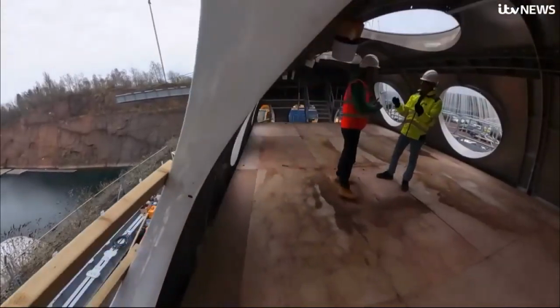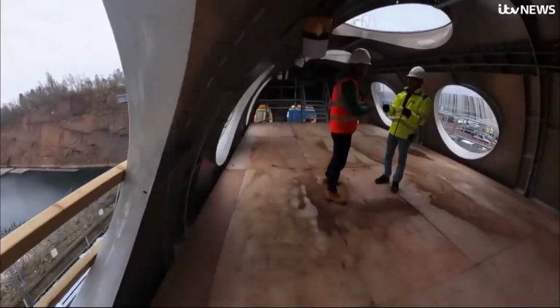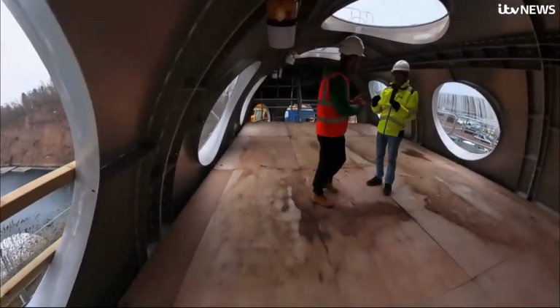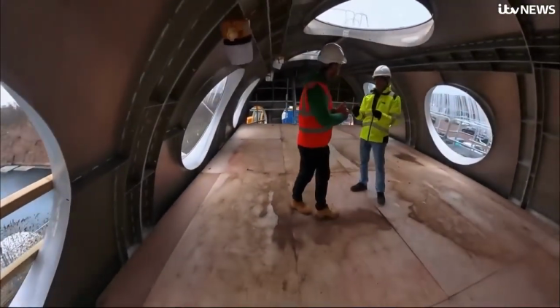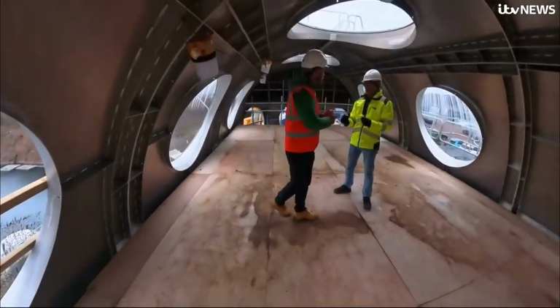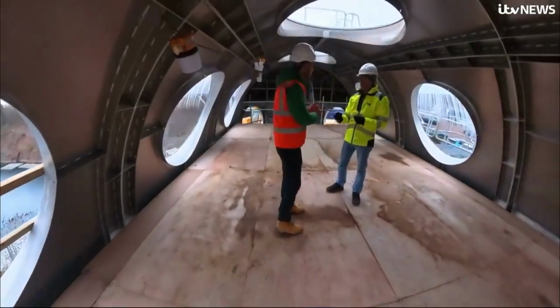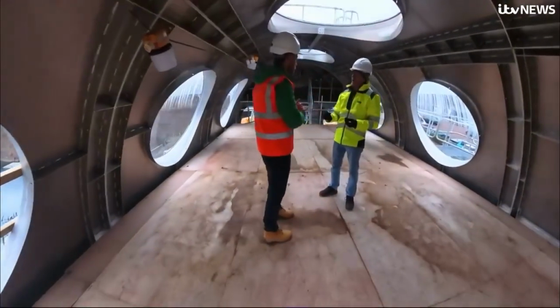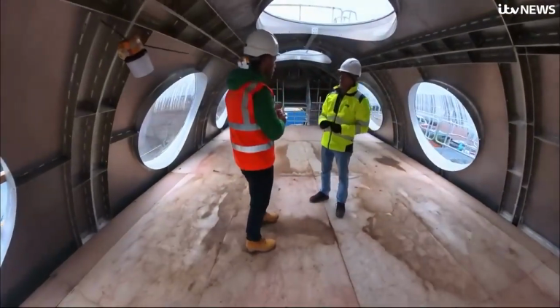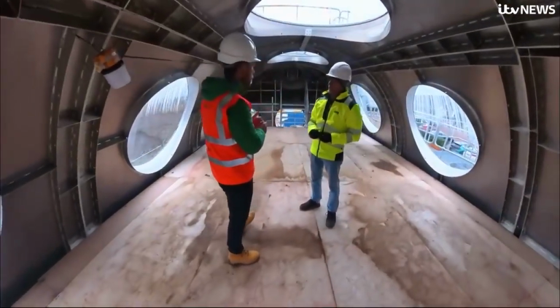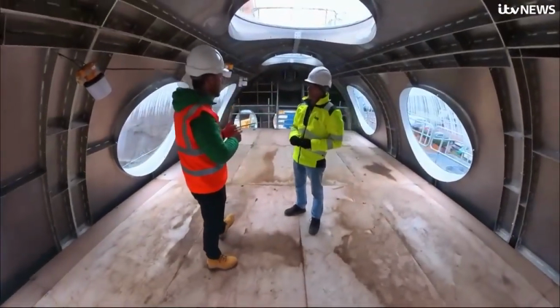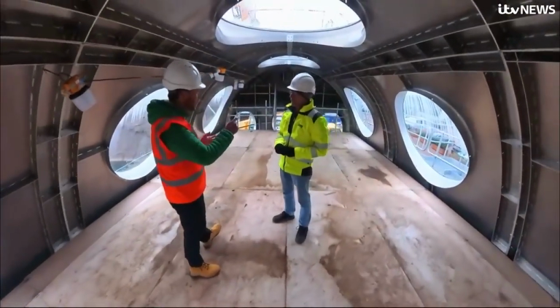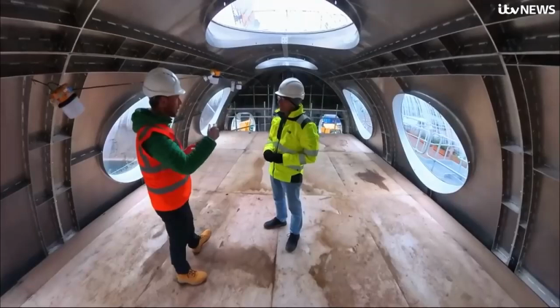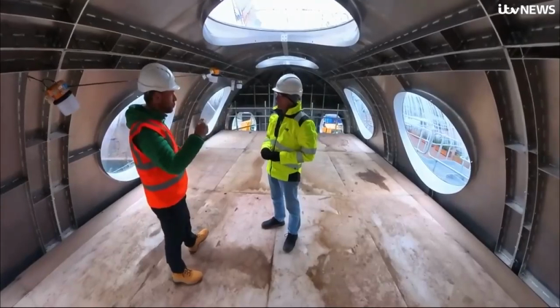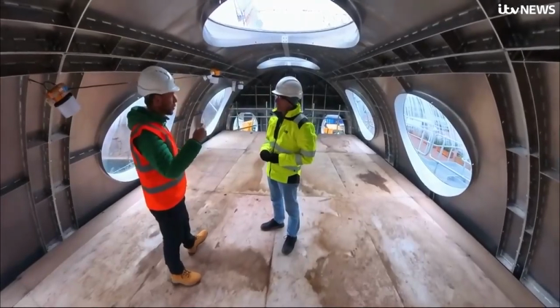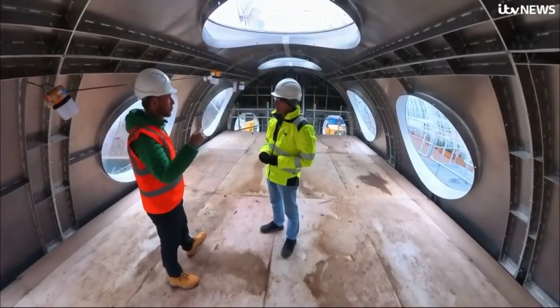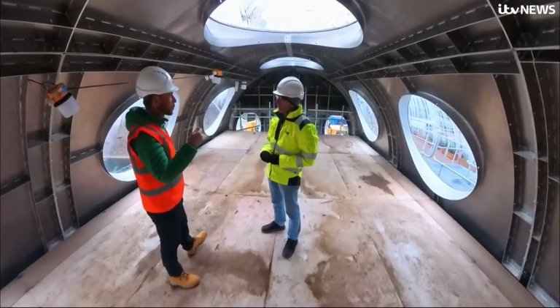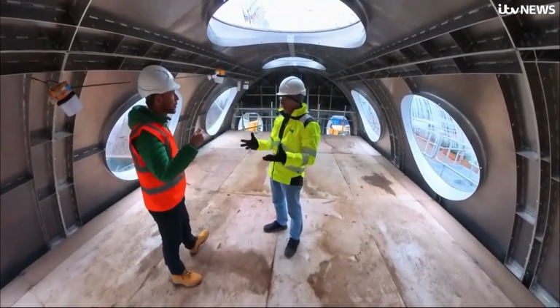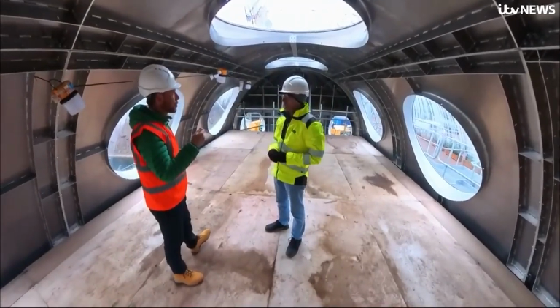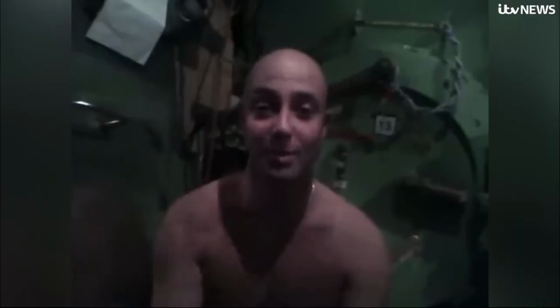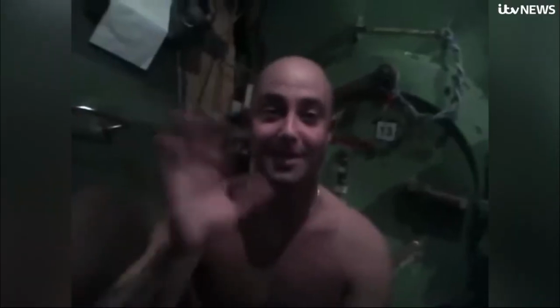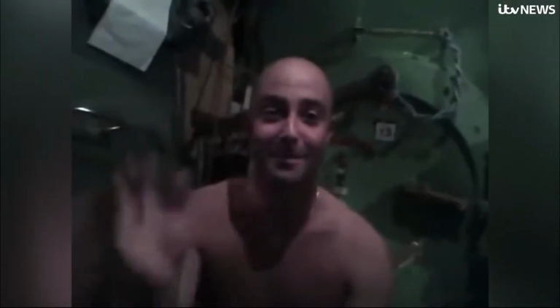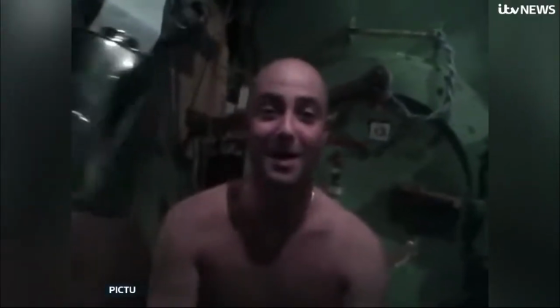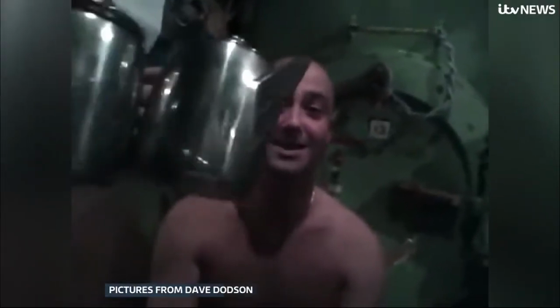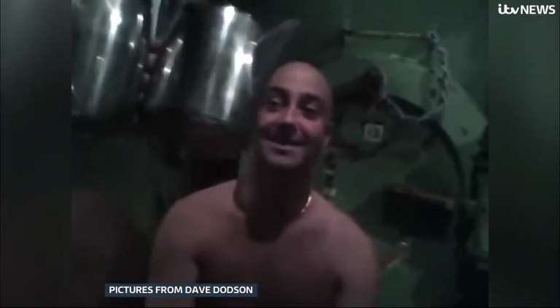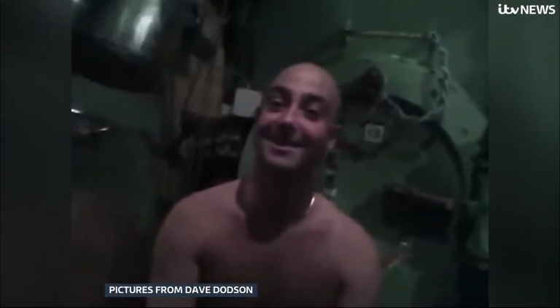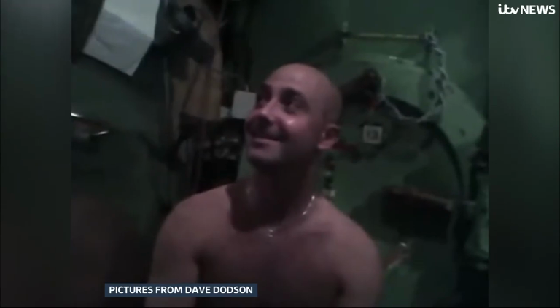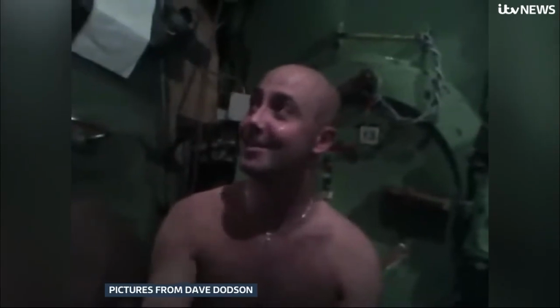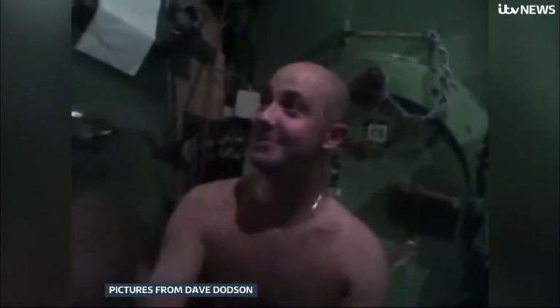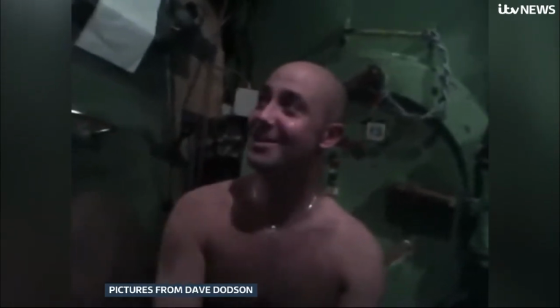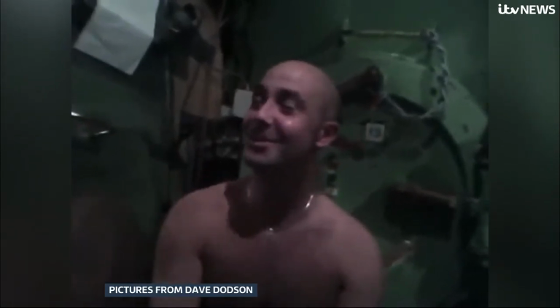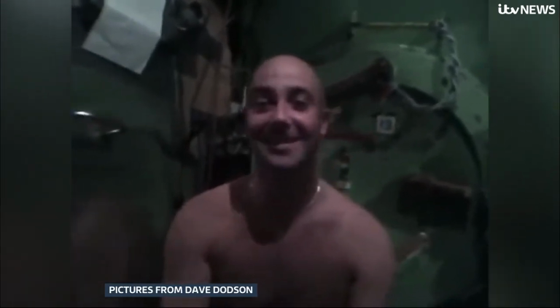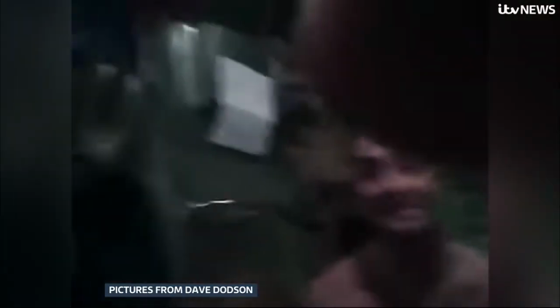And because of that, we need to change the gas we breathe by adding a lot of helium. But helium, like in a balloon — don't you get a squeaky voice? Absolutely. Happy Christmas! Happy Christmas! He's not joking. This is what saturation divers sound like.